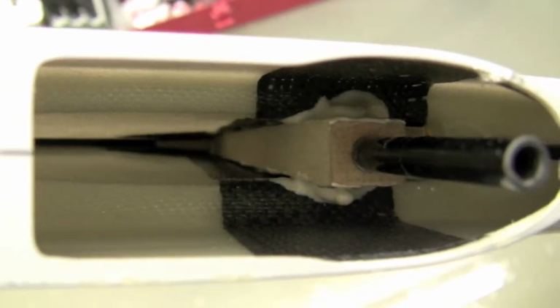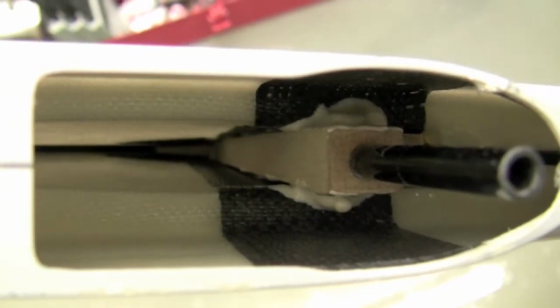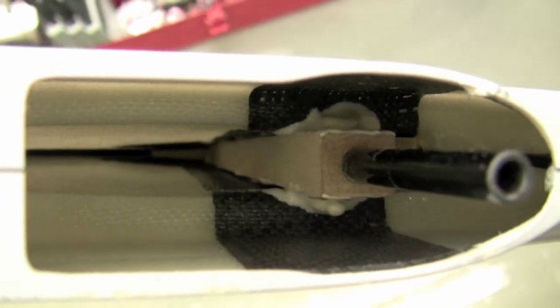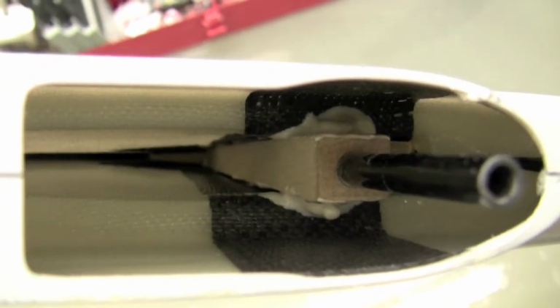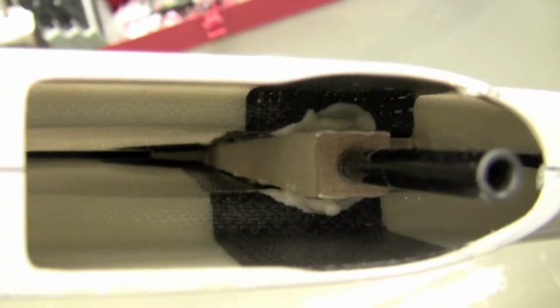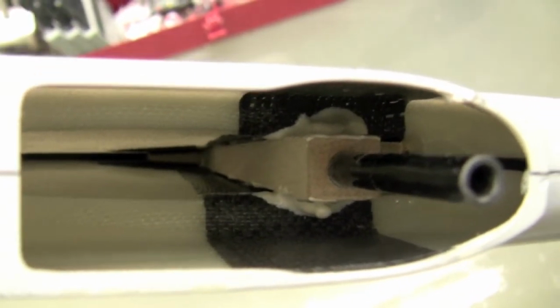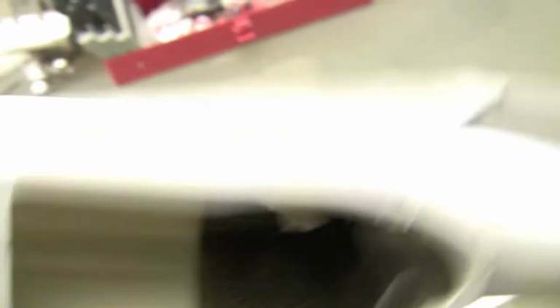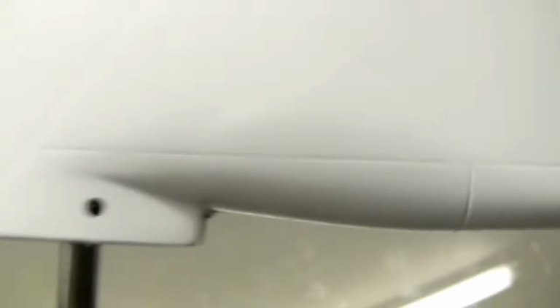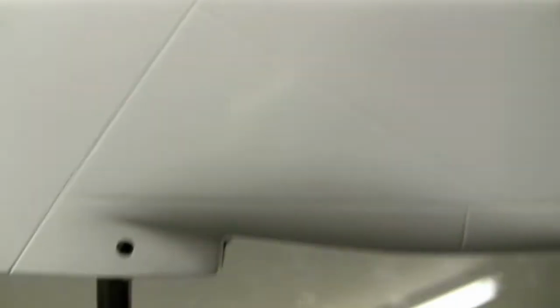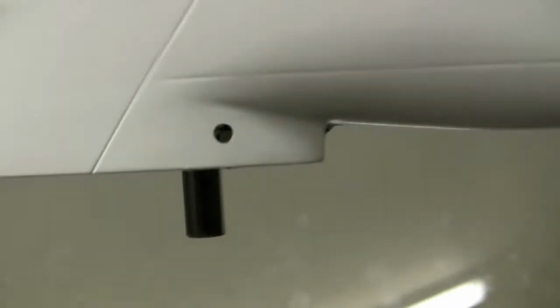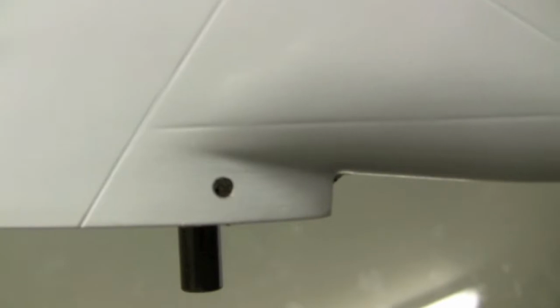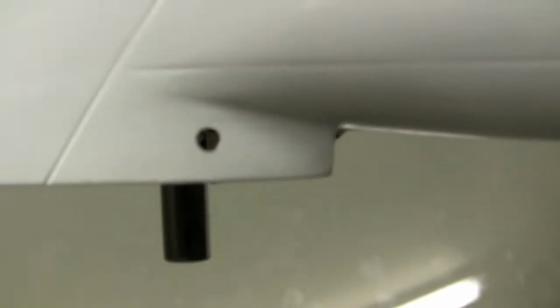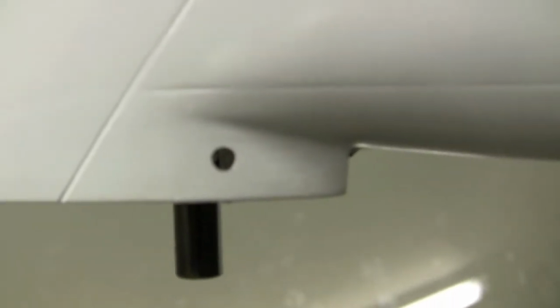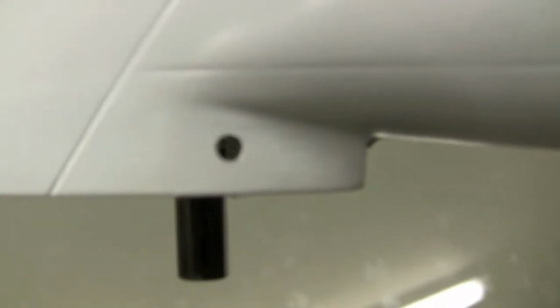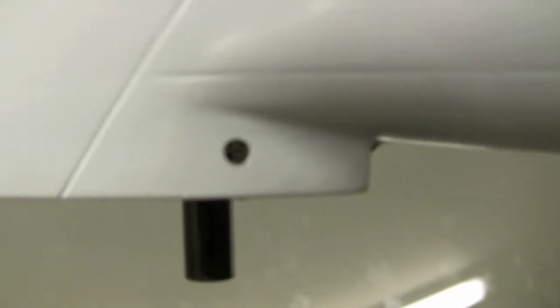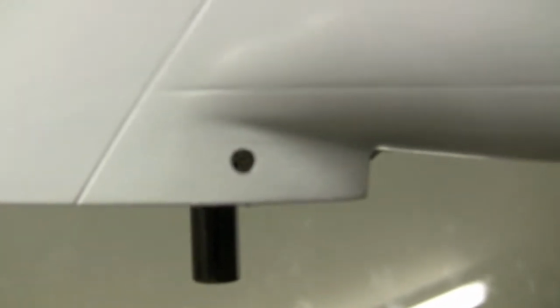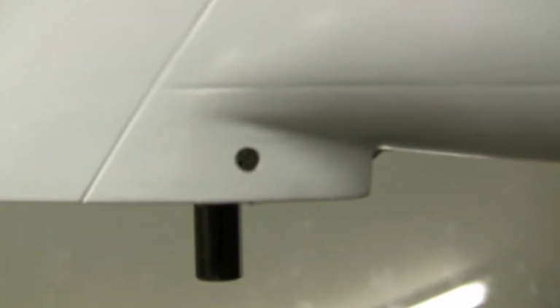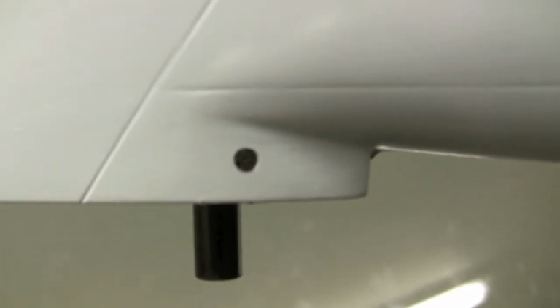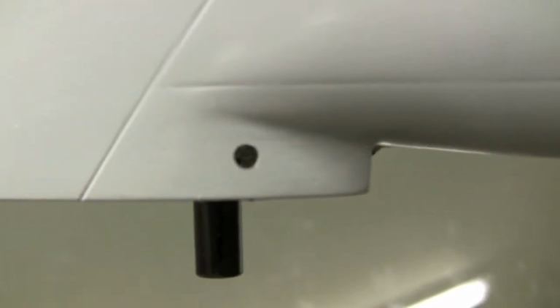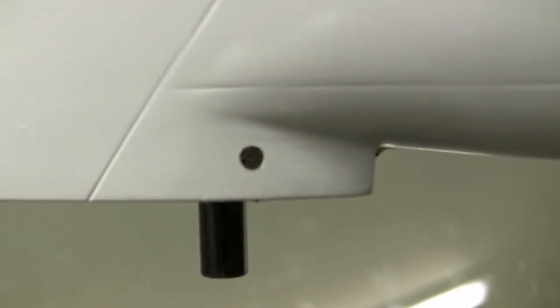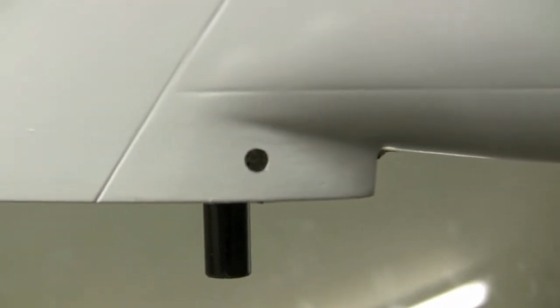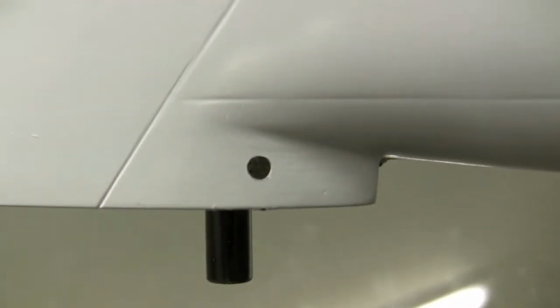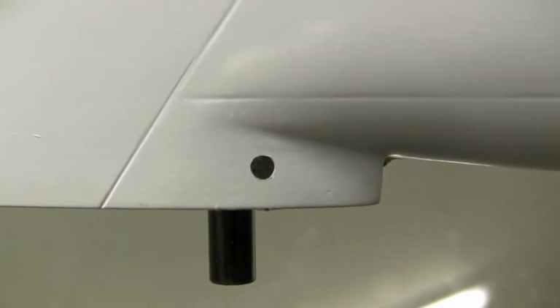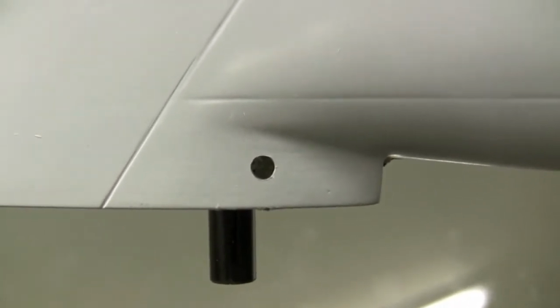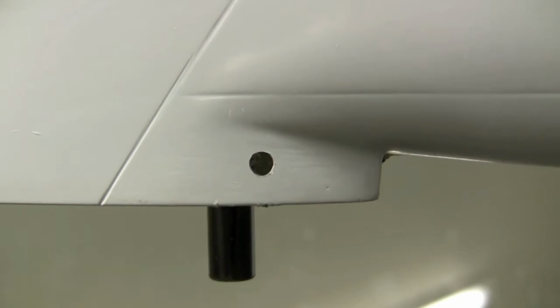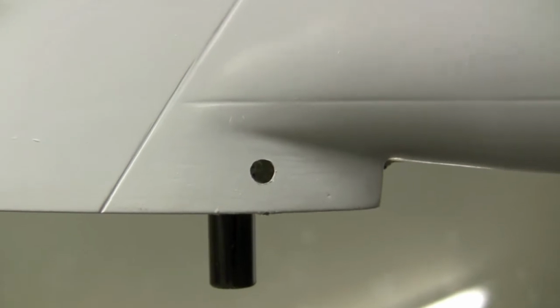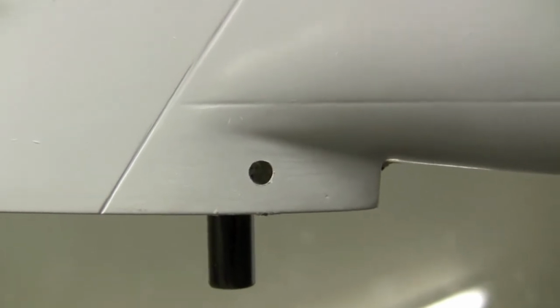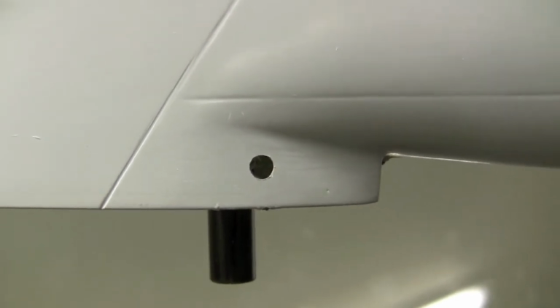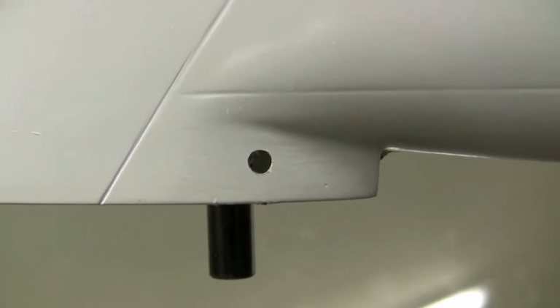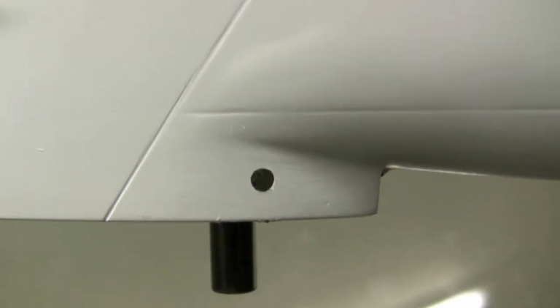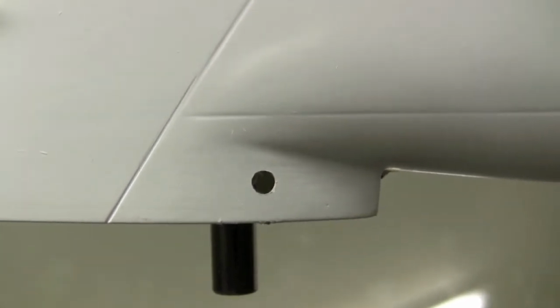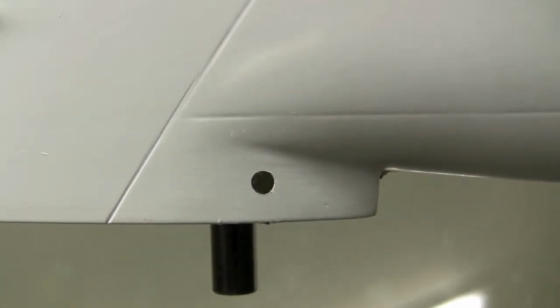I didn't get the edges very well. The only other step I've done on this is drilled the eighth-inch hole so that you can tighten the set screw. Let me show you how I did that.